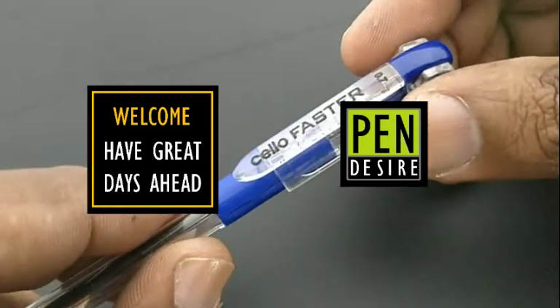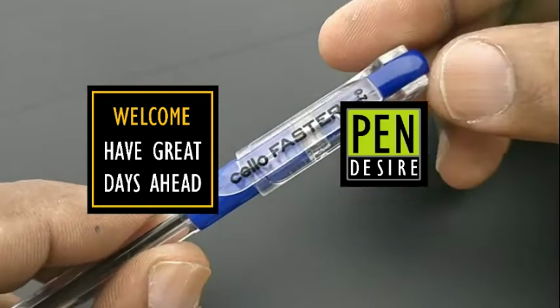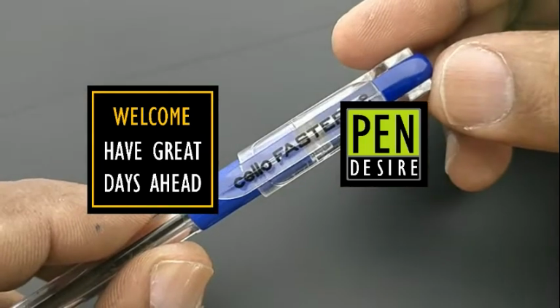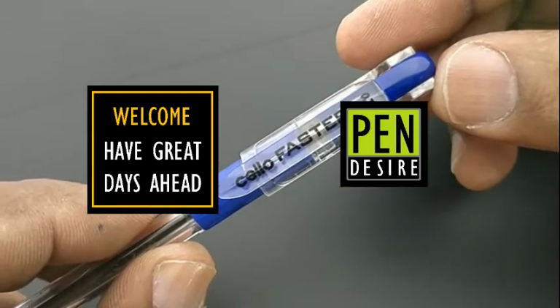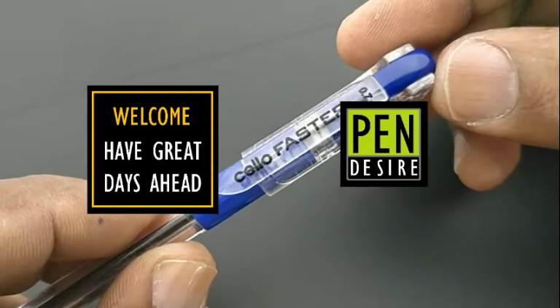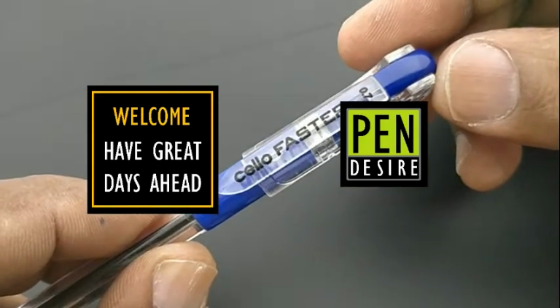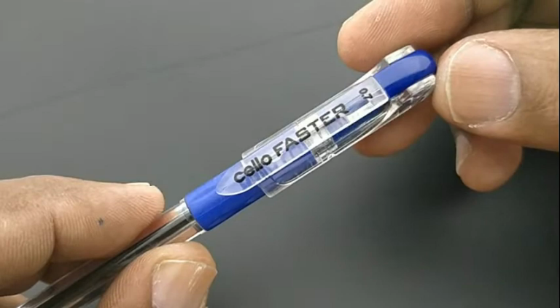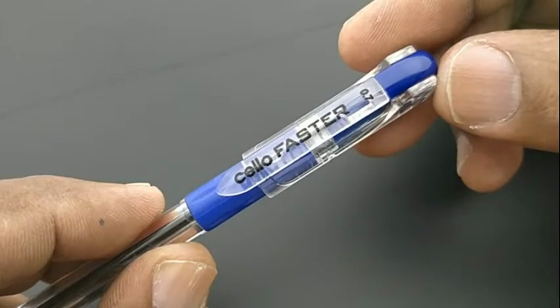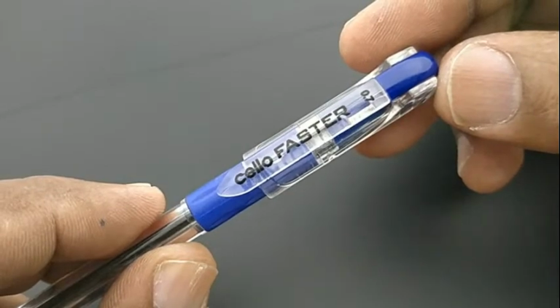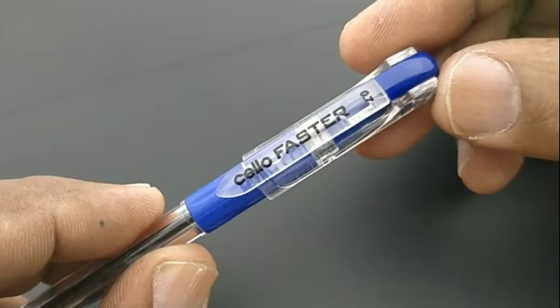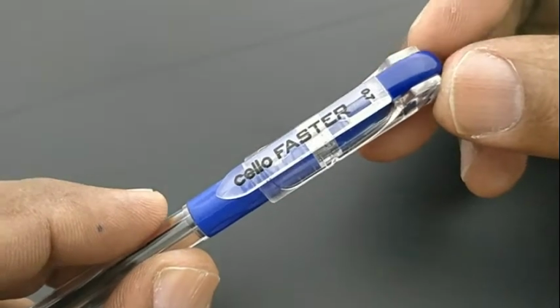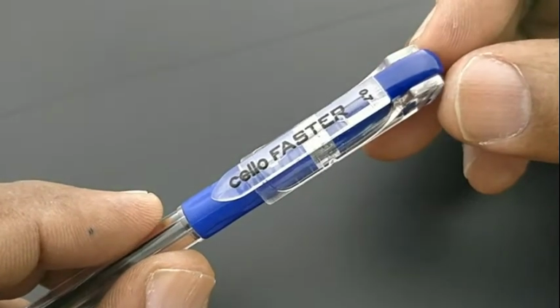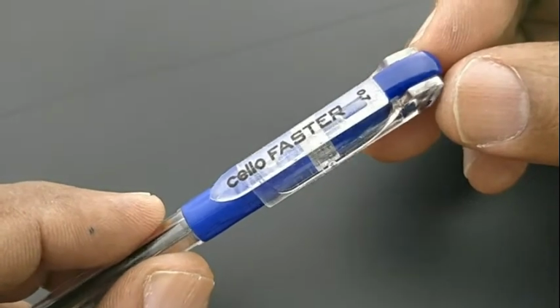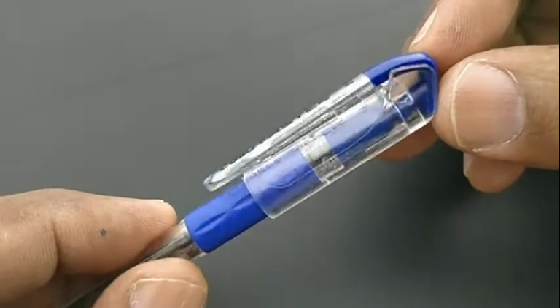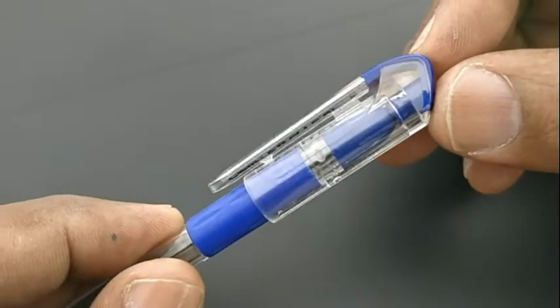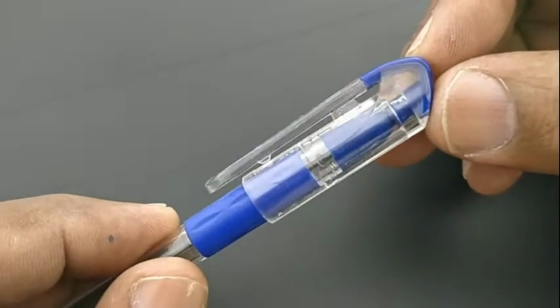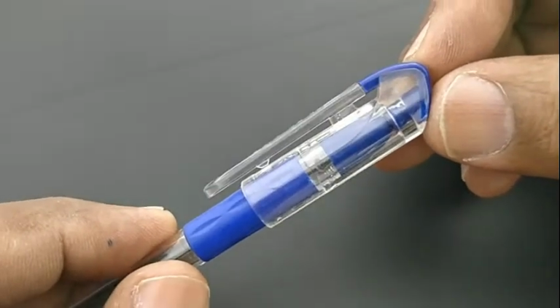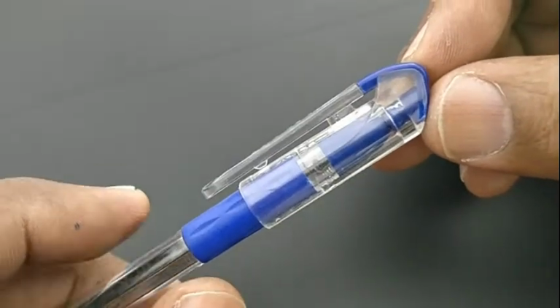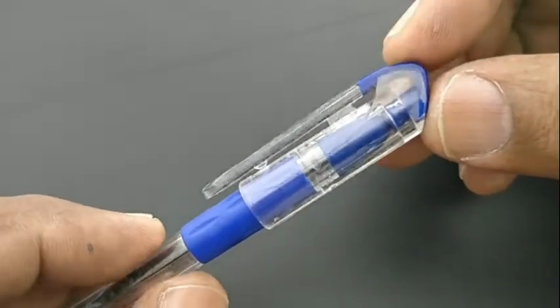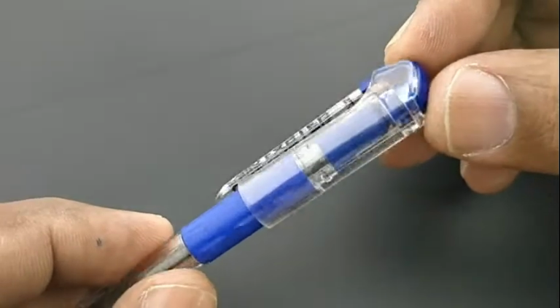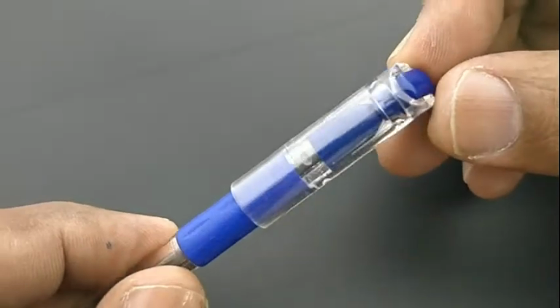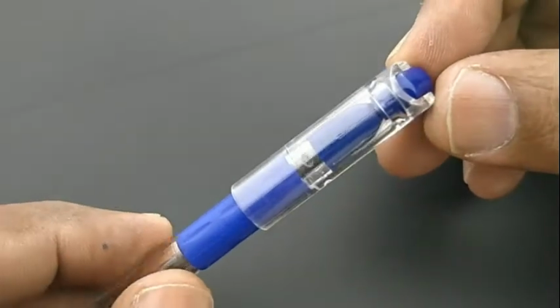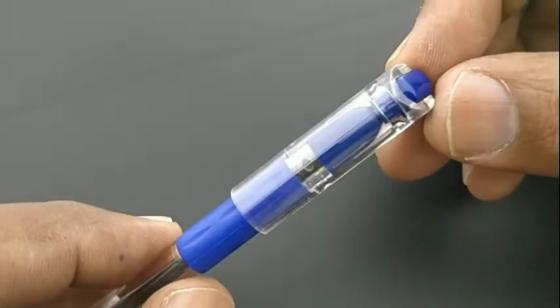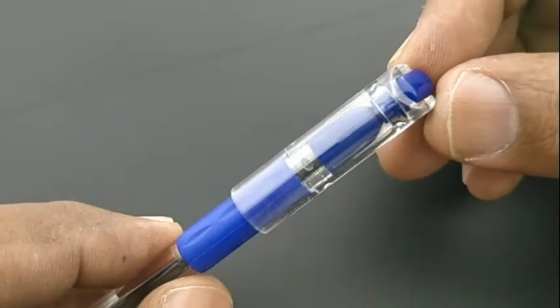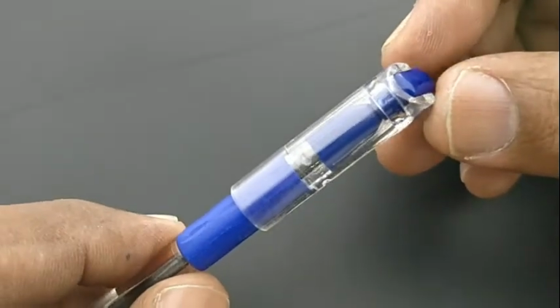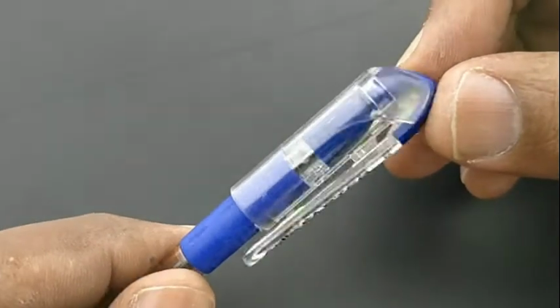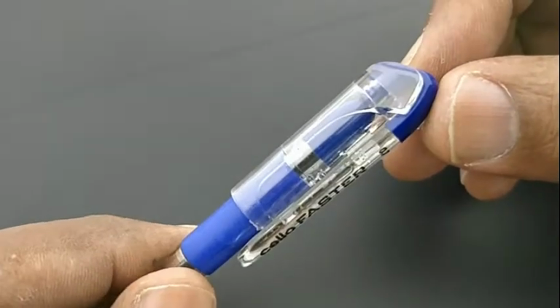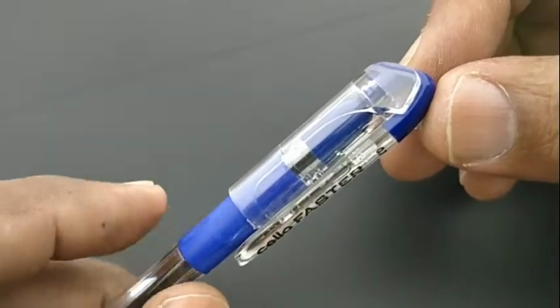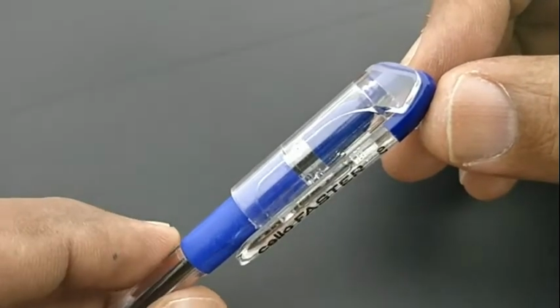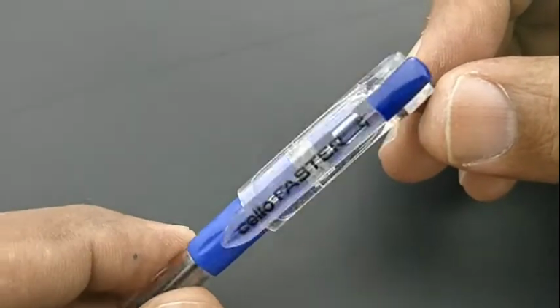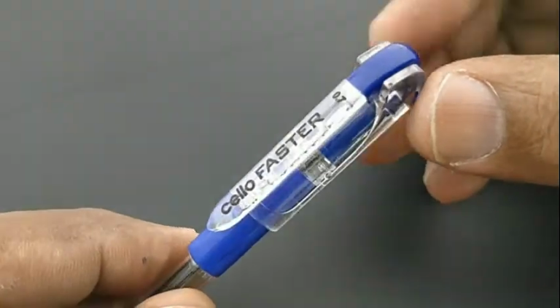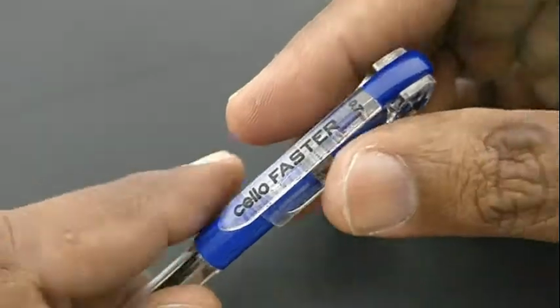Zello Fastet Ball Pen costs Rs.5. This pen comes with a nice design at this price point of Rs.5. Attention to detail is given in the design of this pen, which looks more attractive.